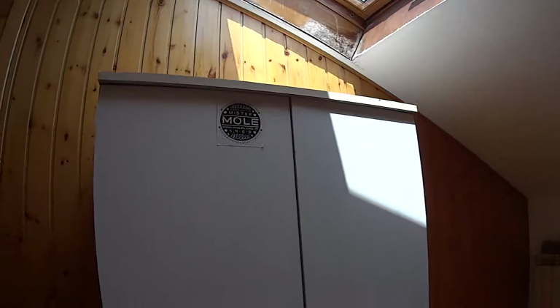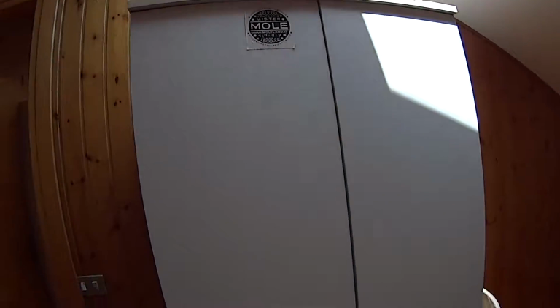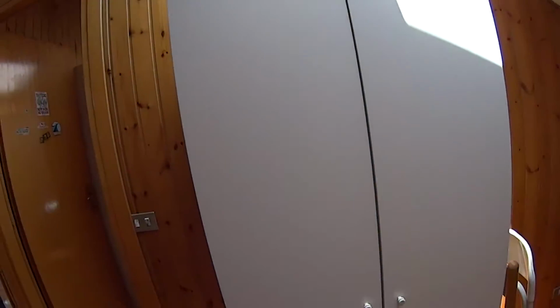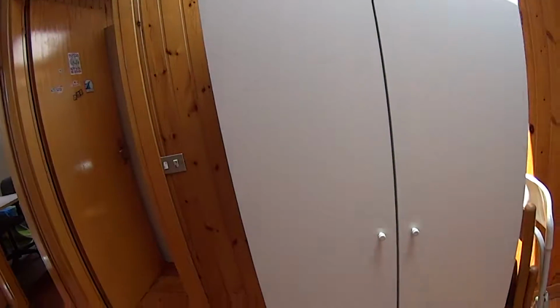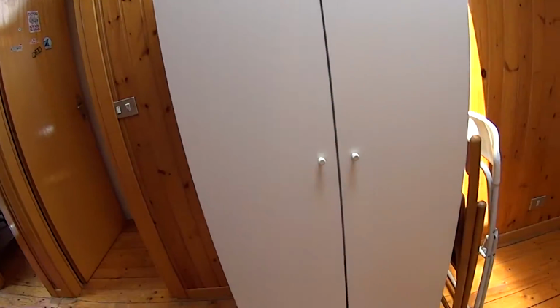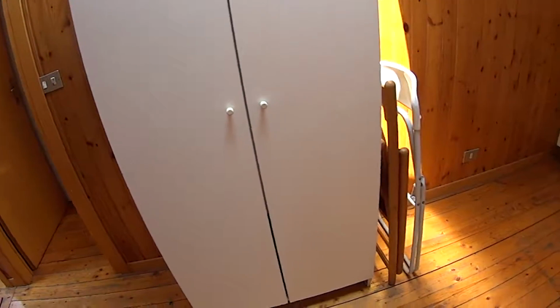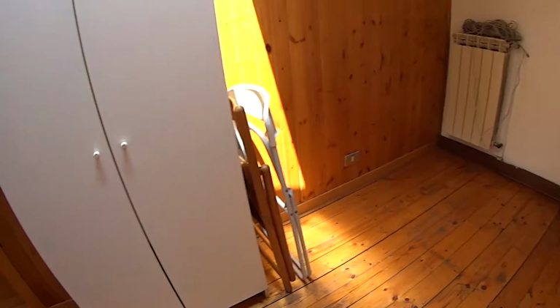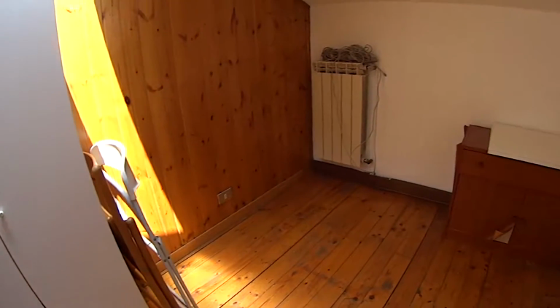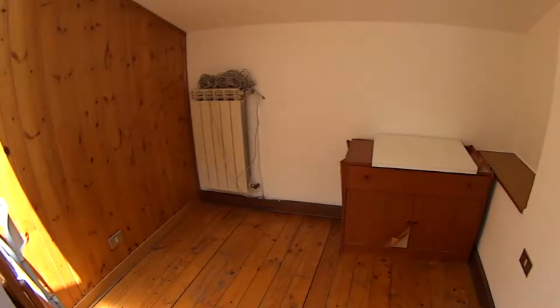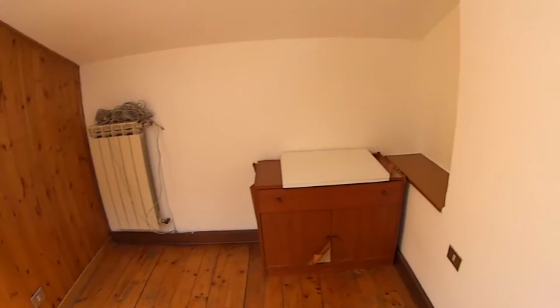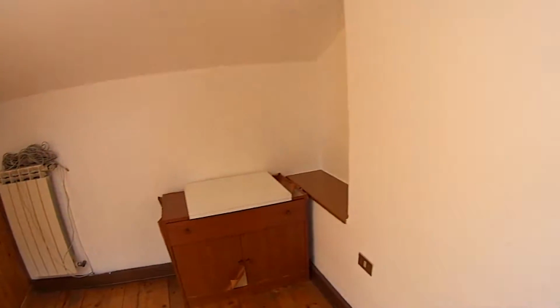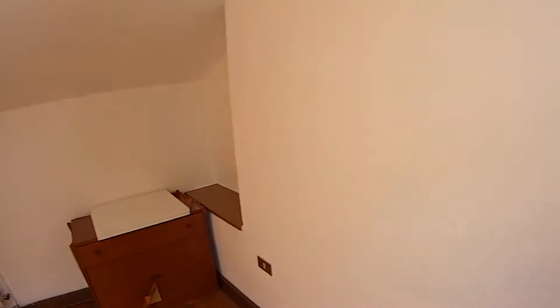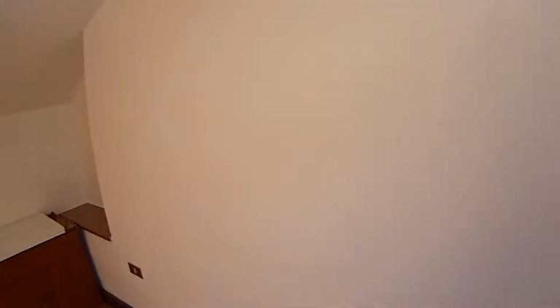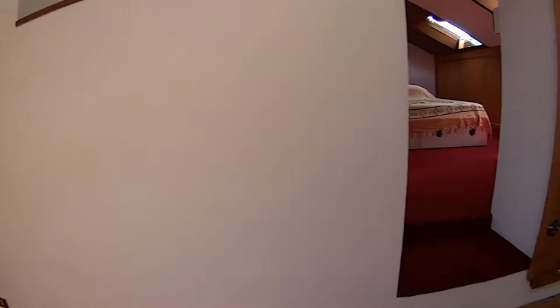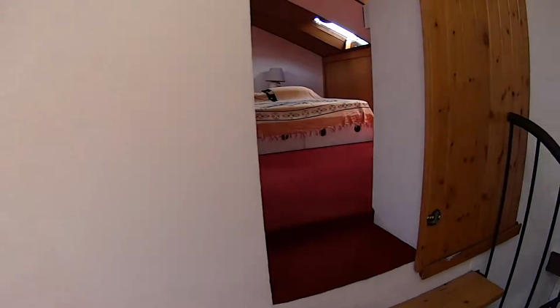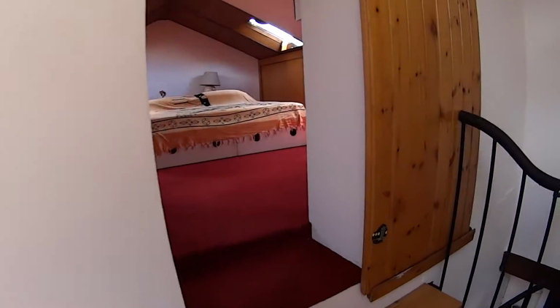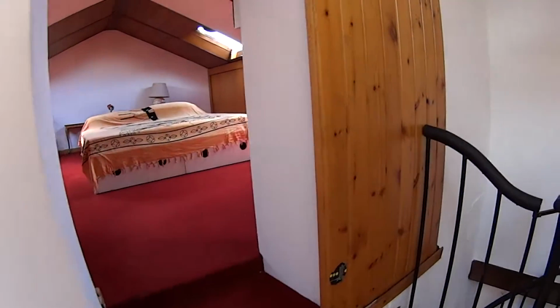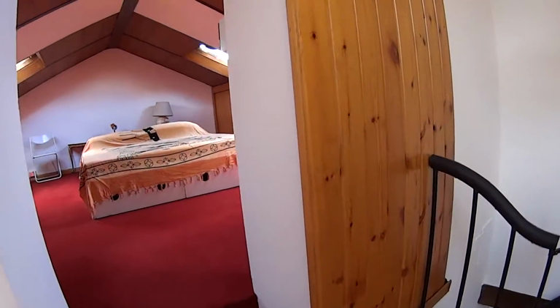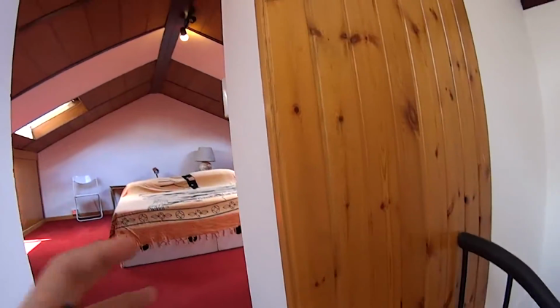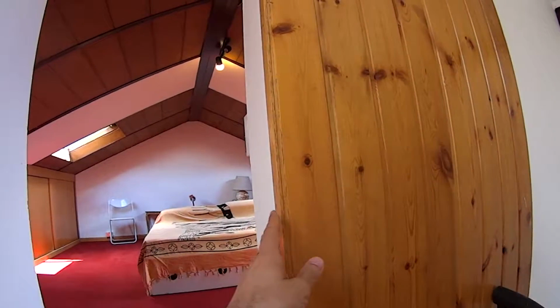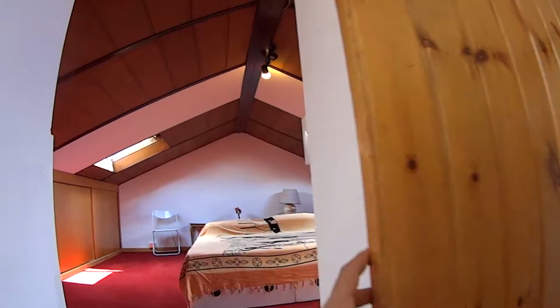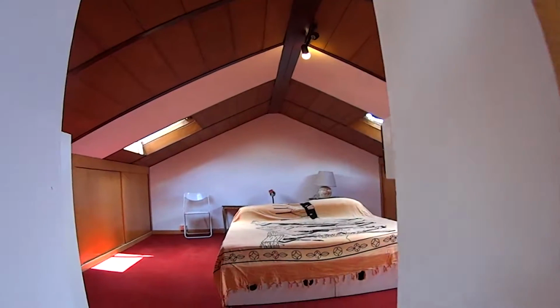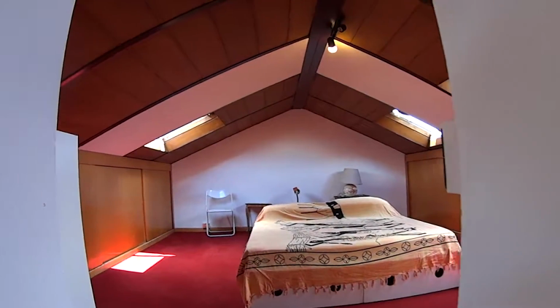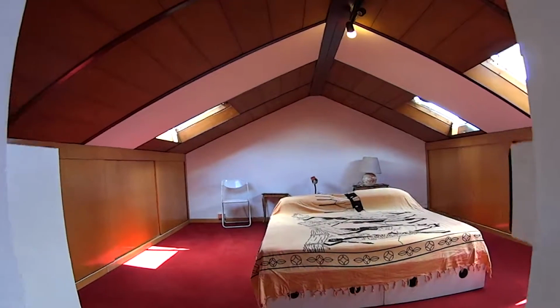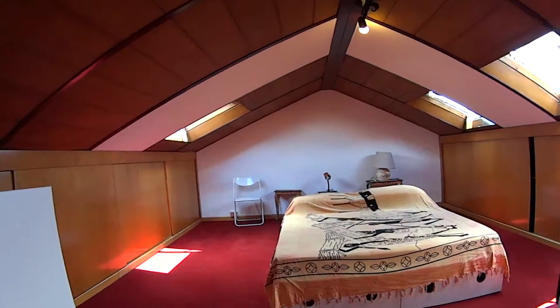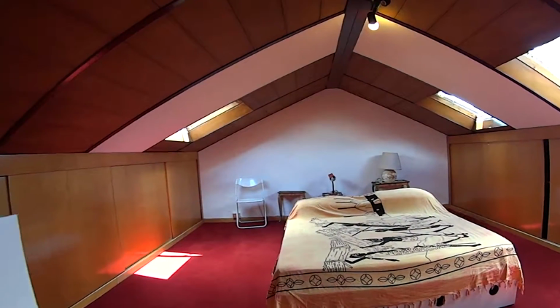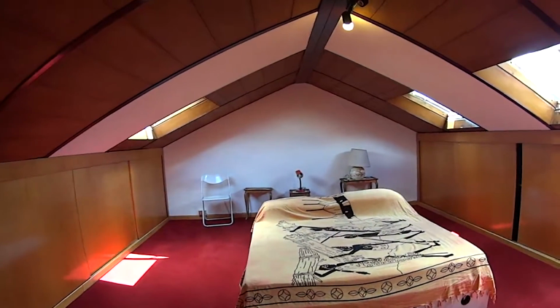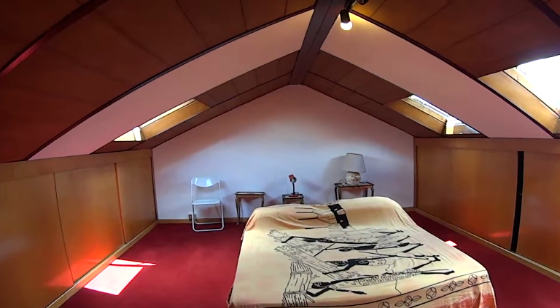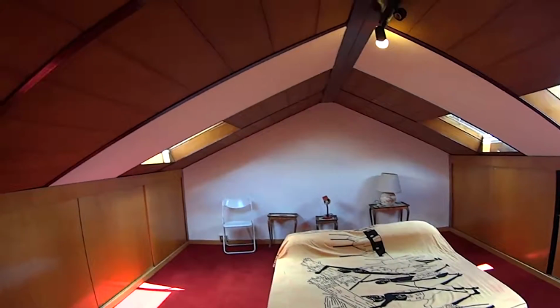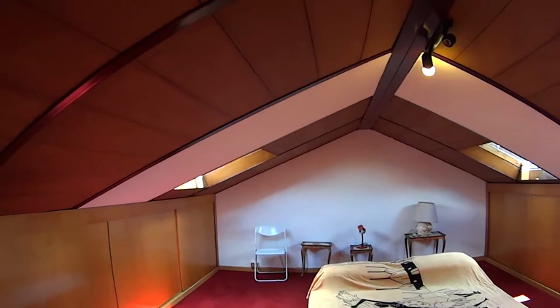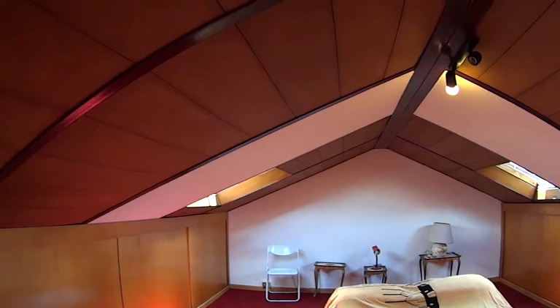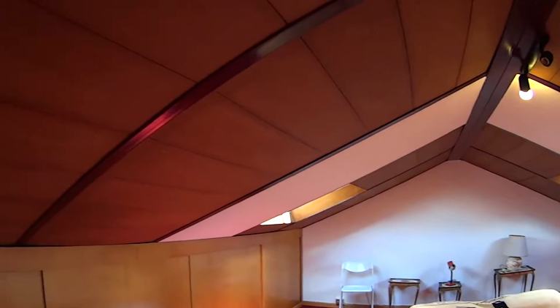In this shared corridor we find a wardrobe and the chest of drawers. Through this pocket door we access bedroom number one, which is the largest of them all.